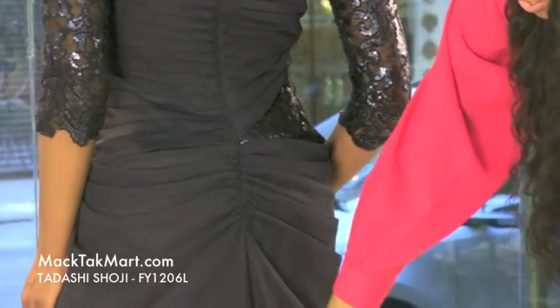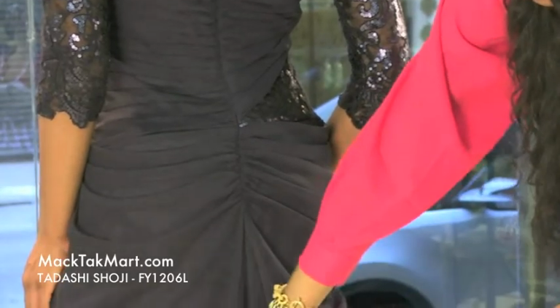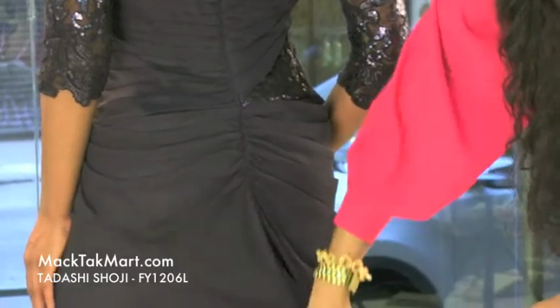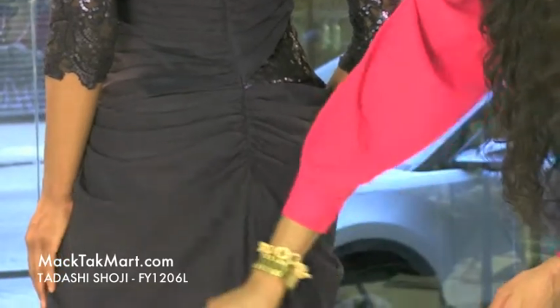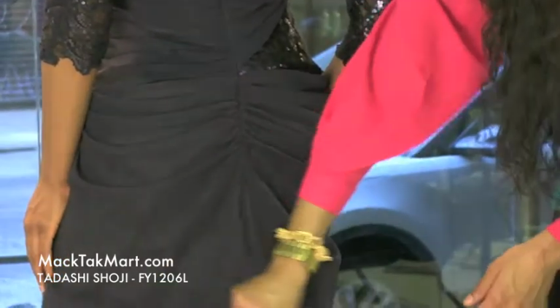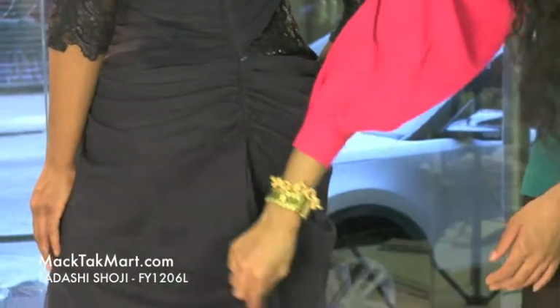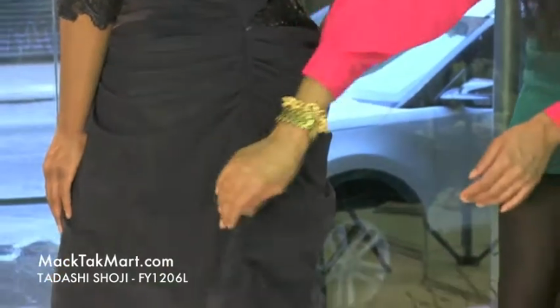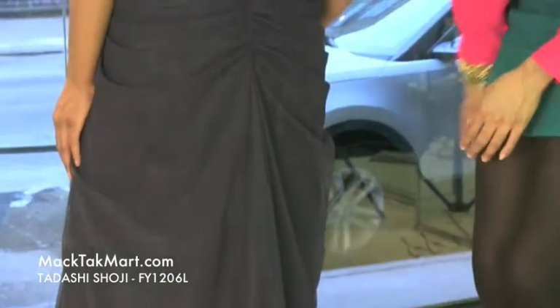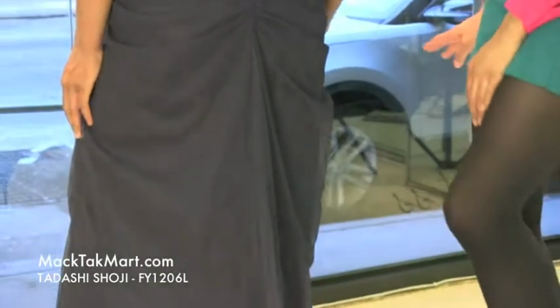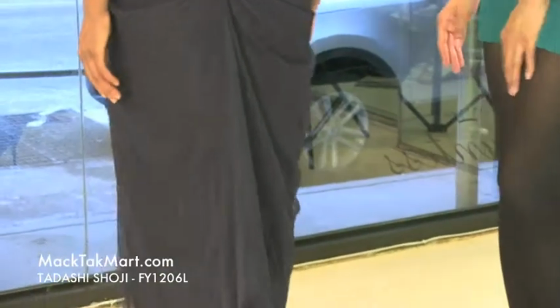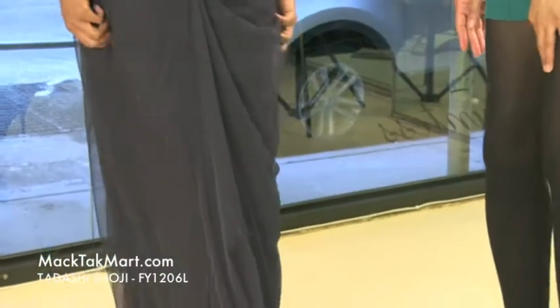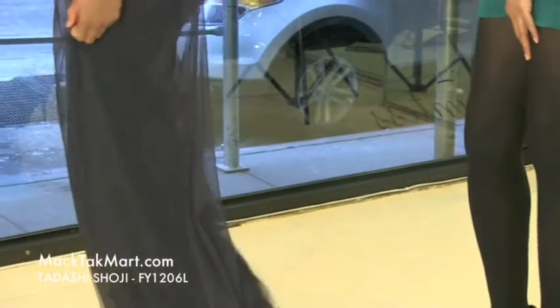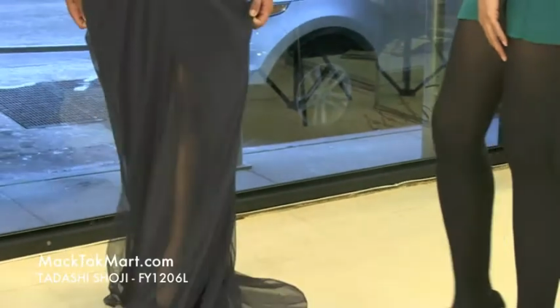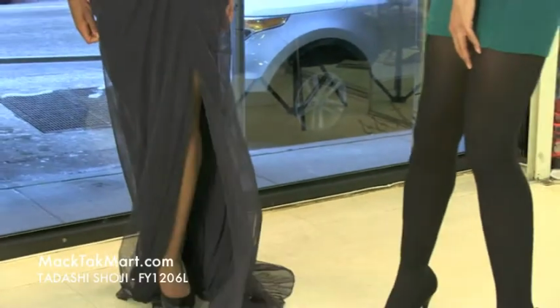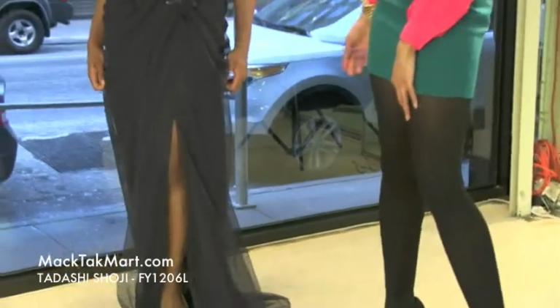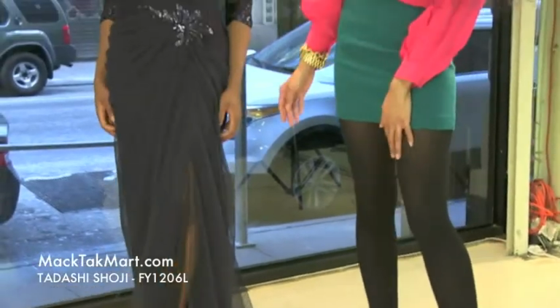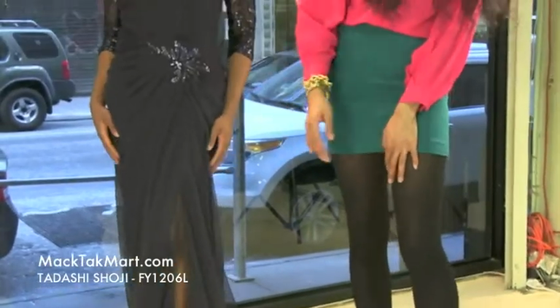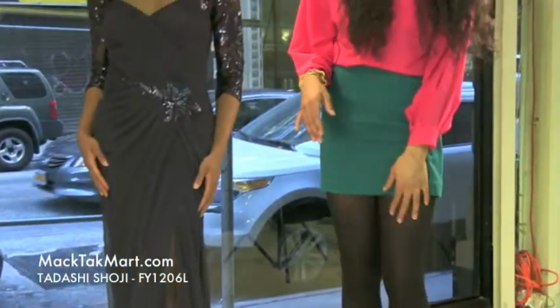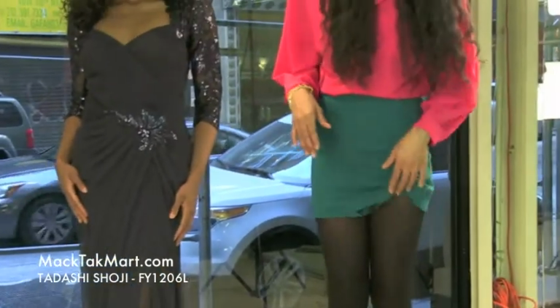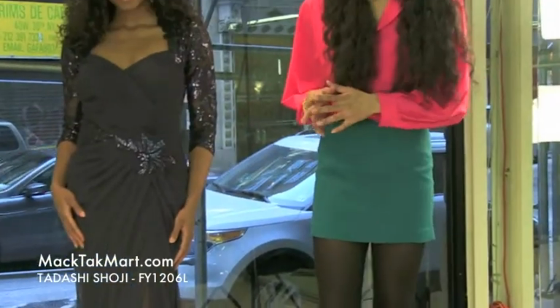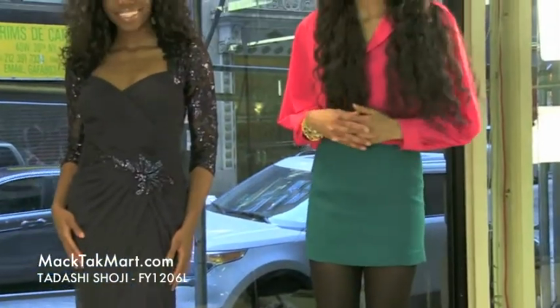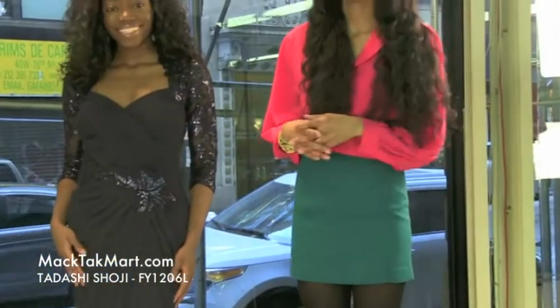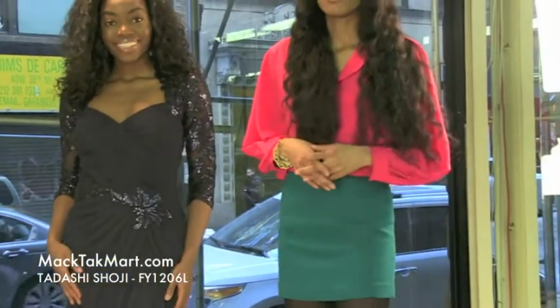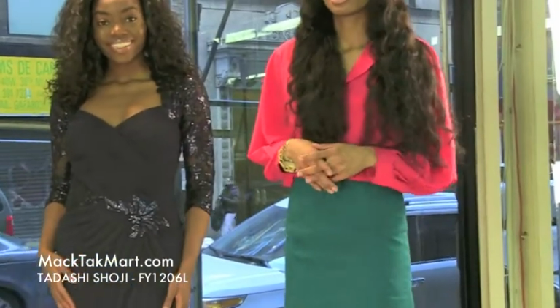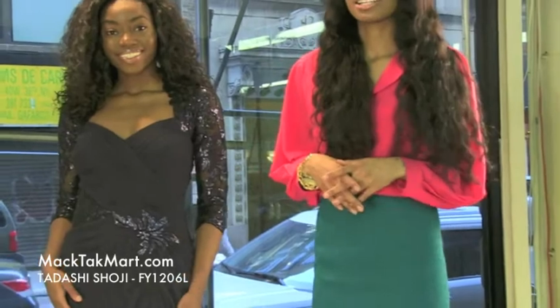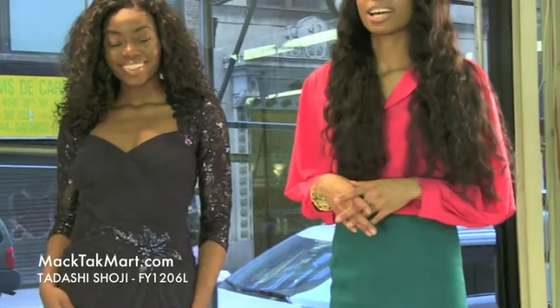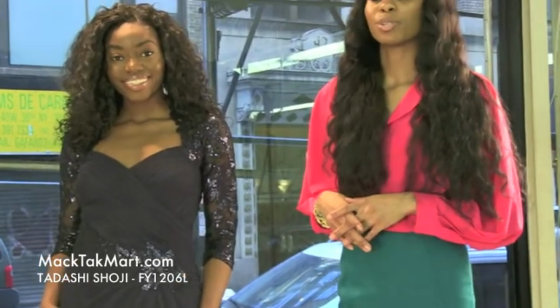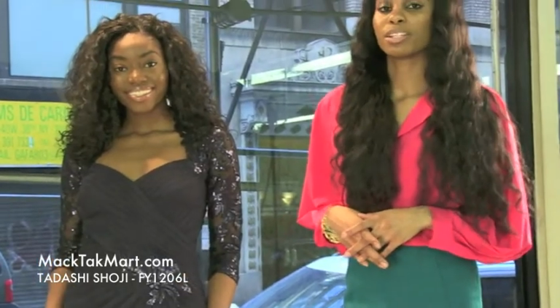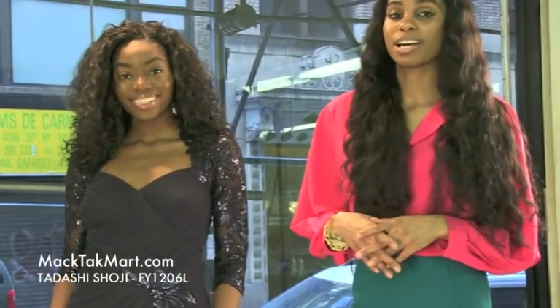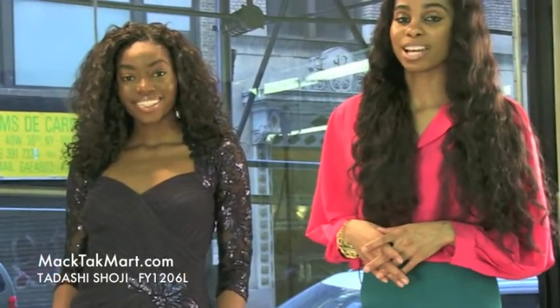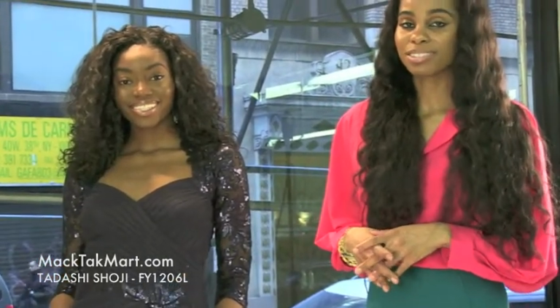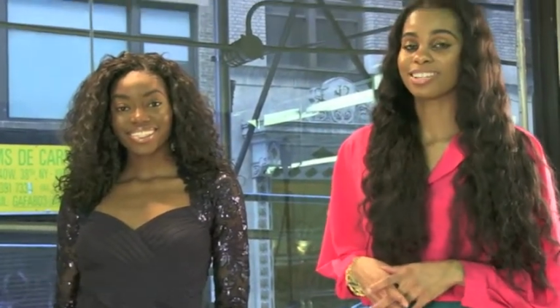It has a lot of flow, a lot of movement — we have a nice twirl here. If you have any questions in regards to how to style or accessorize this dress, feel free to contact us at www.magtekmart.com.